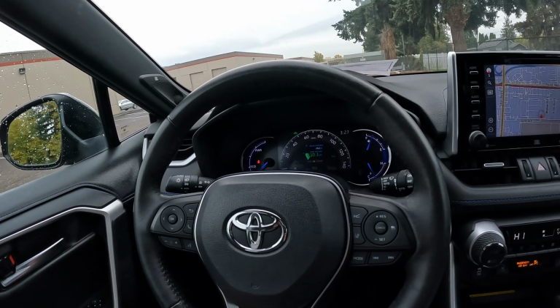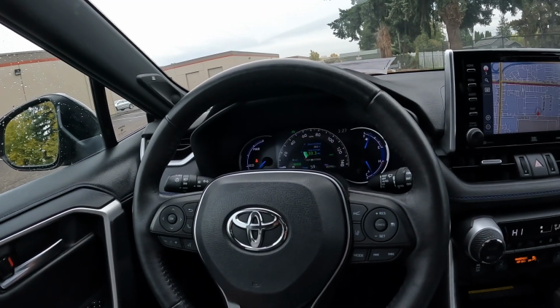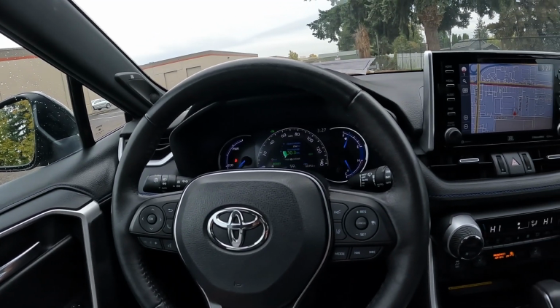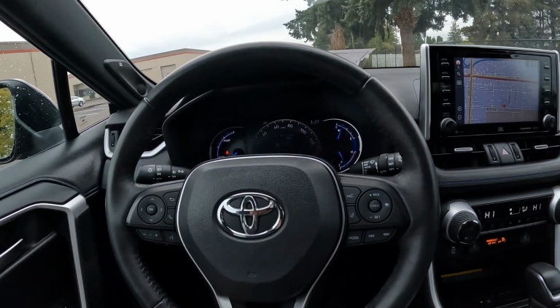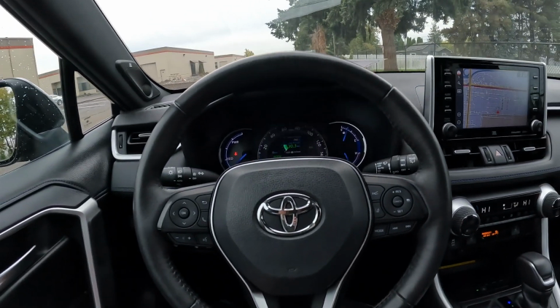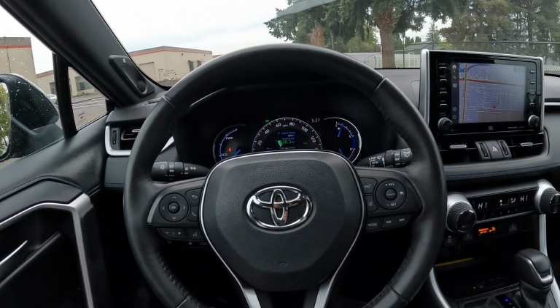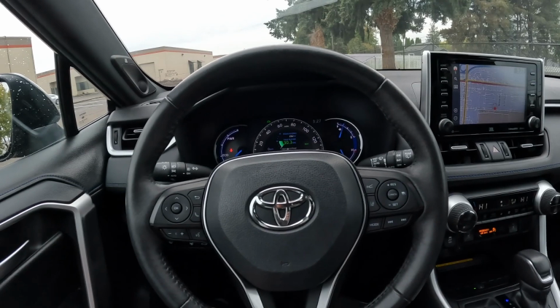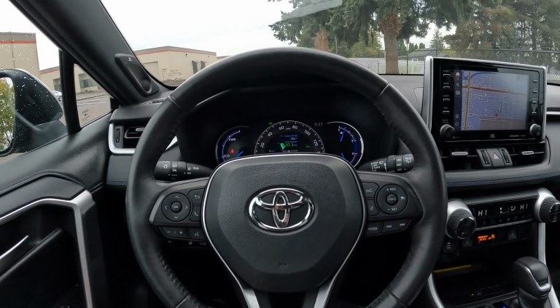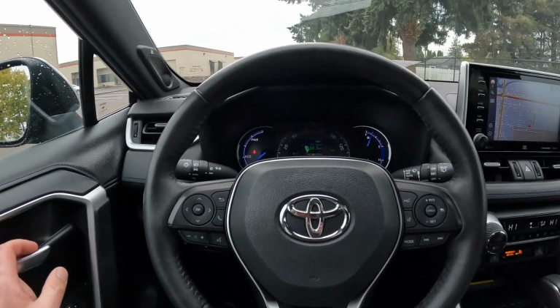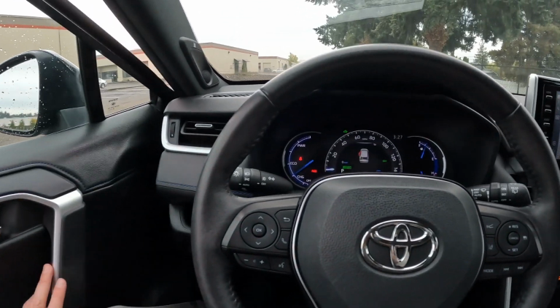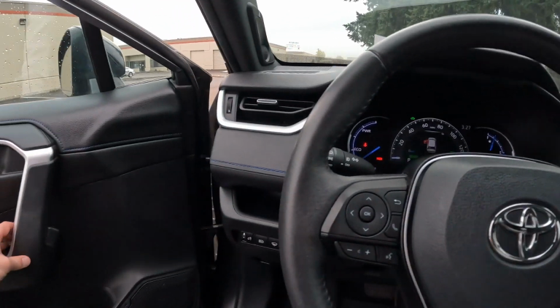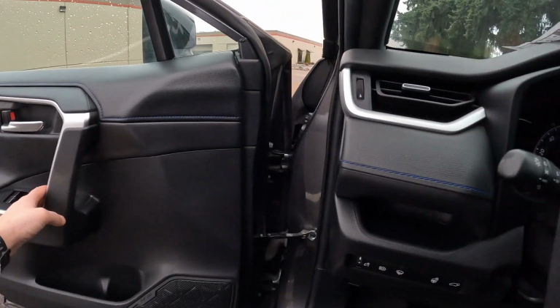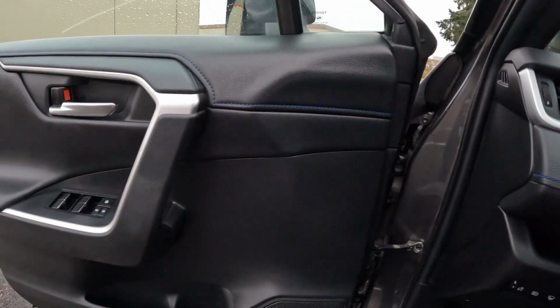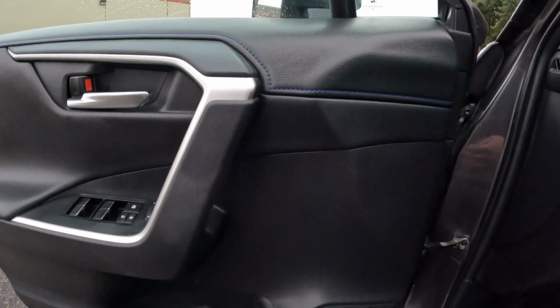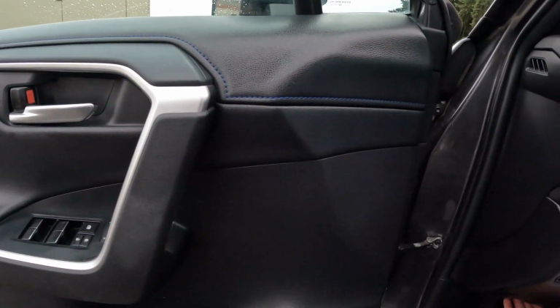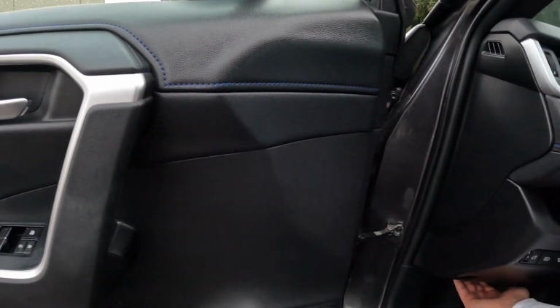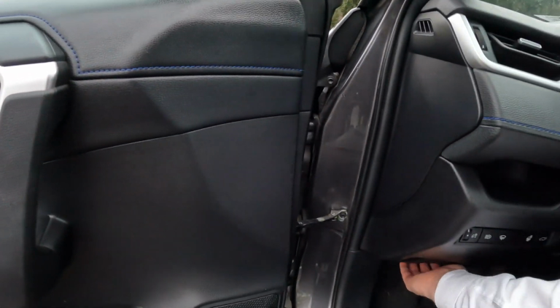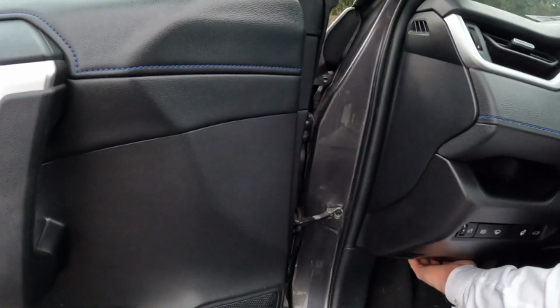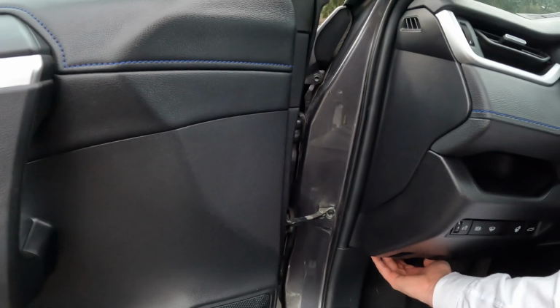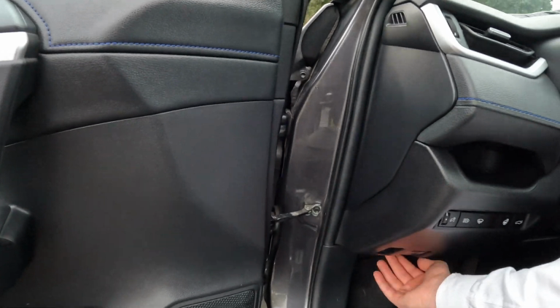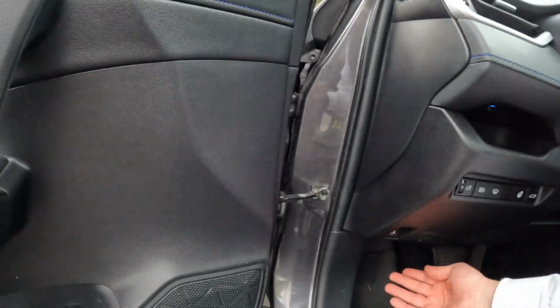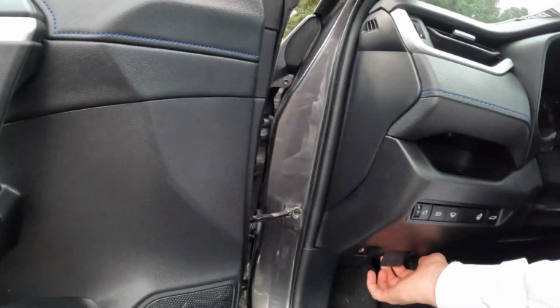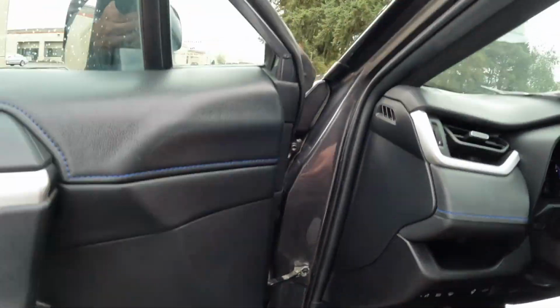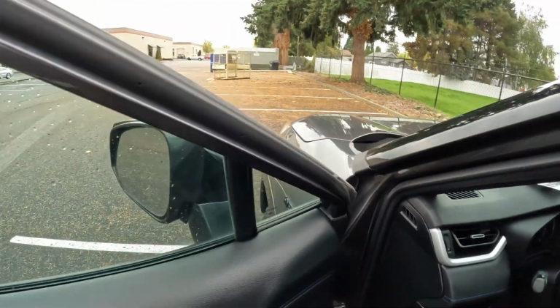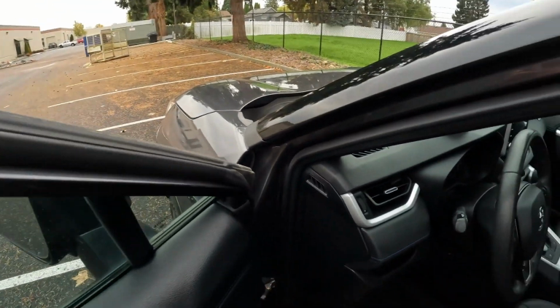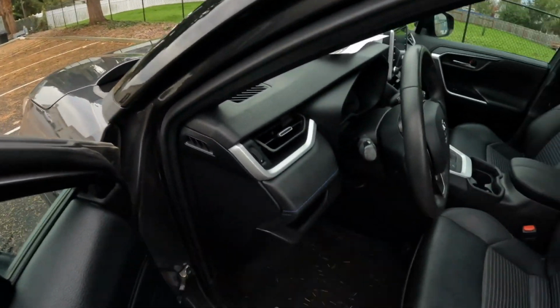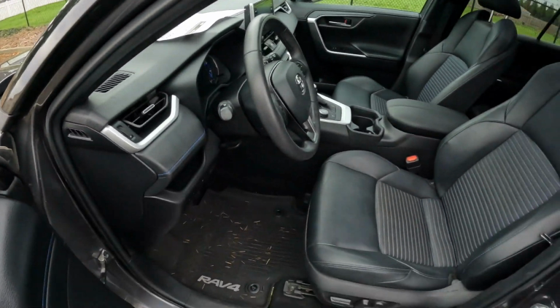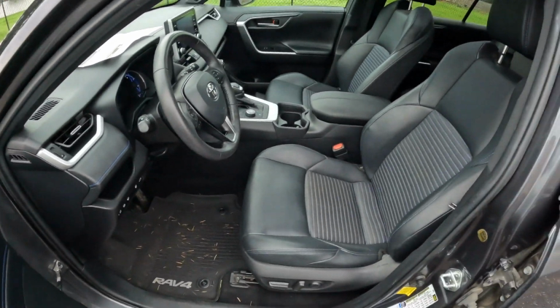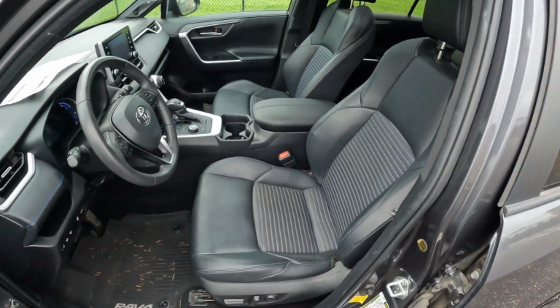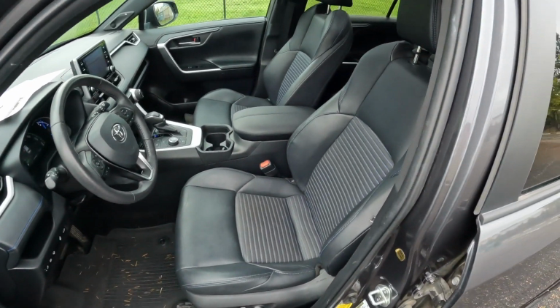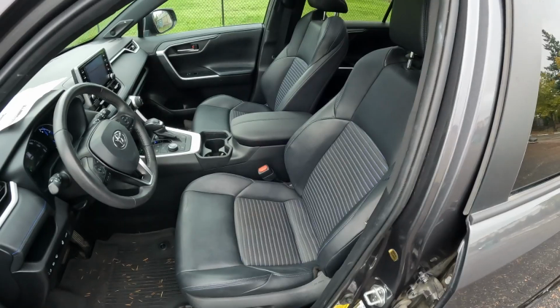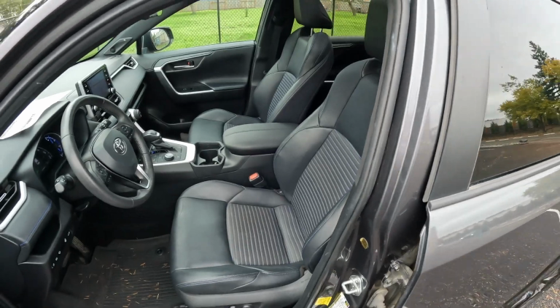This one has 60,392 miles at the time of making this video, getting right around 40 miles per gallon in the city and on the highway. This is a very fuel-efficient vehicle — far more fuel efficient than a regular non-hybrid version of the RAV4.